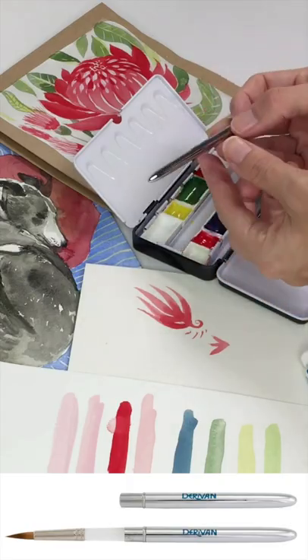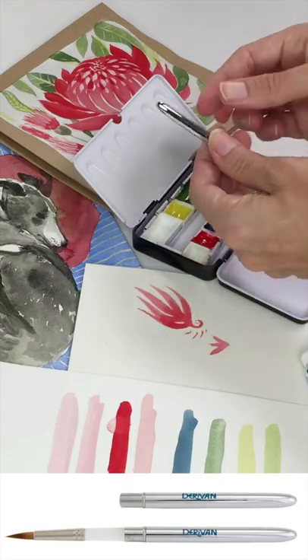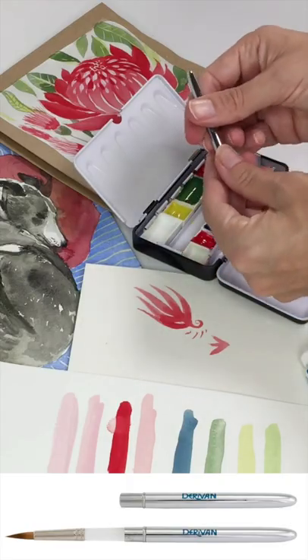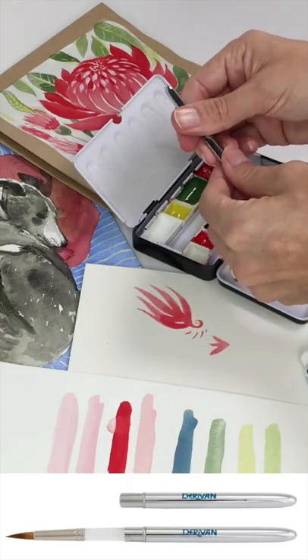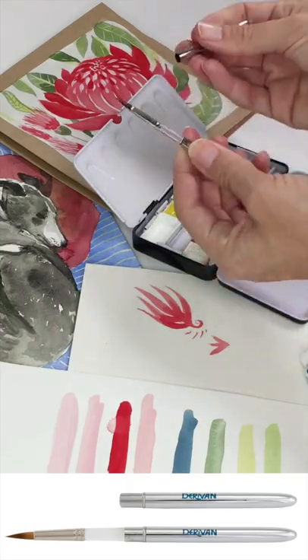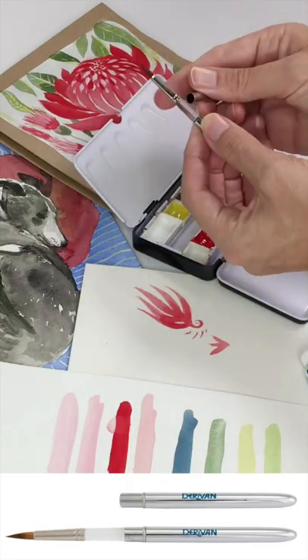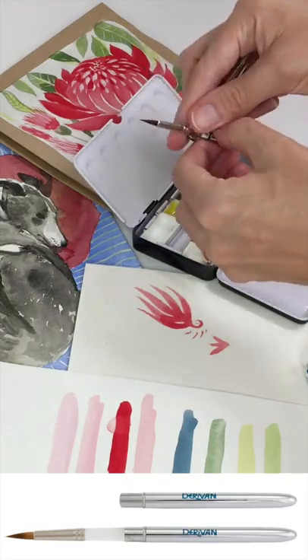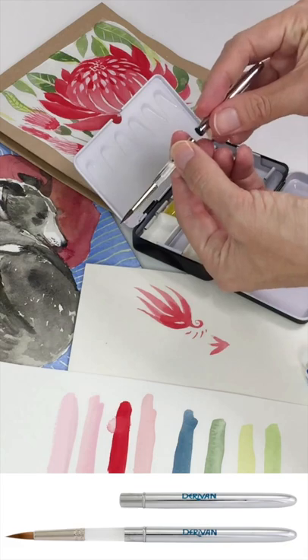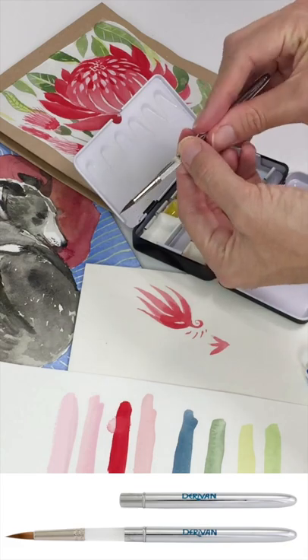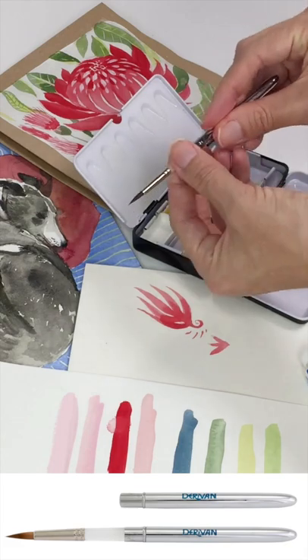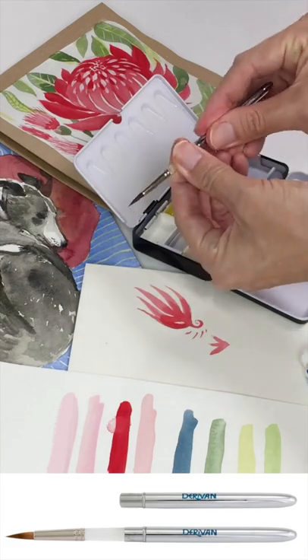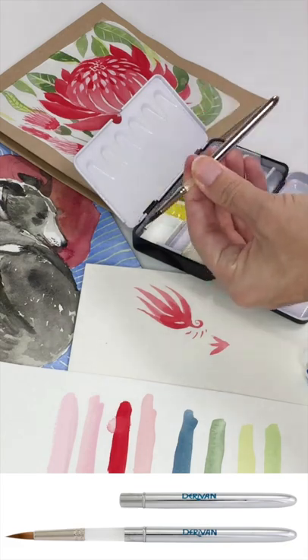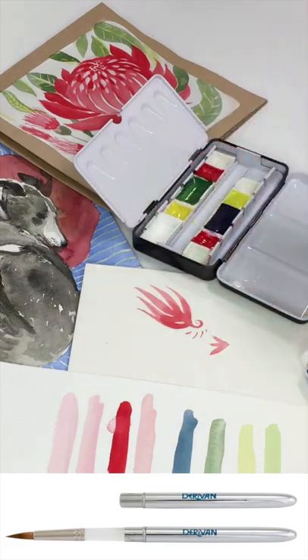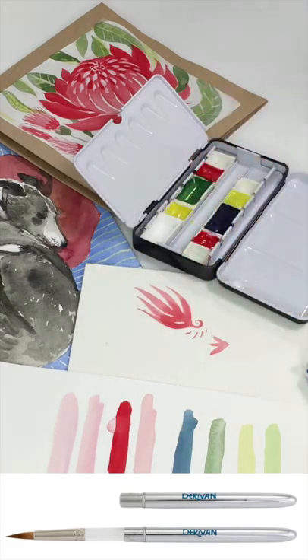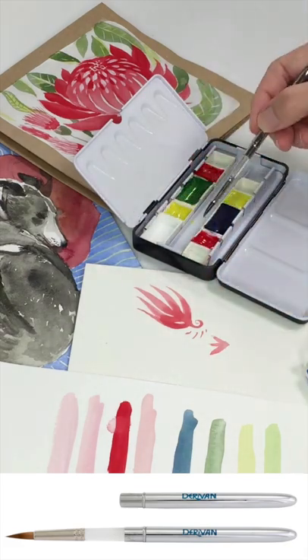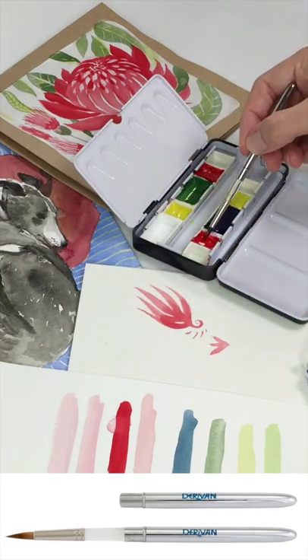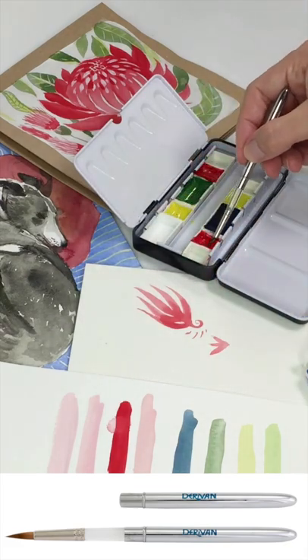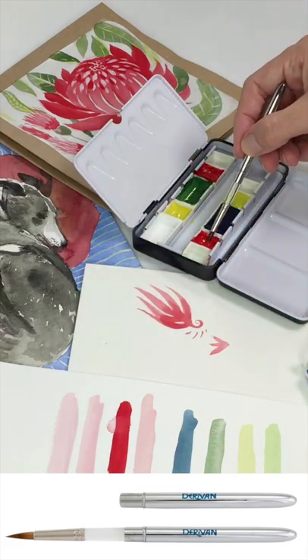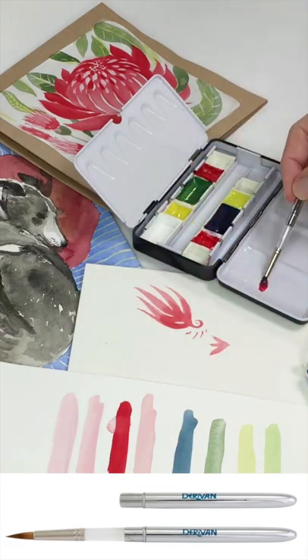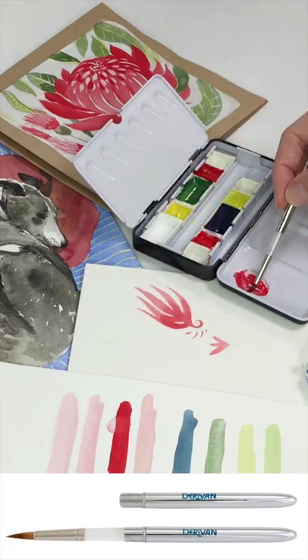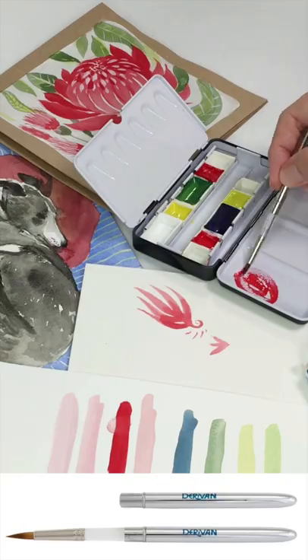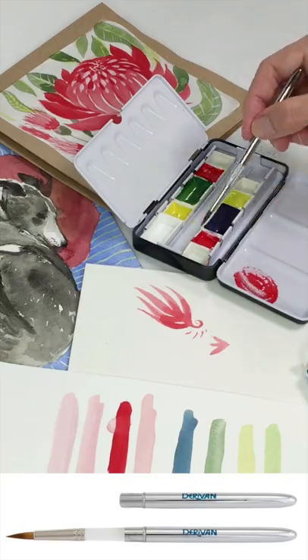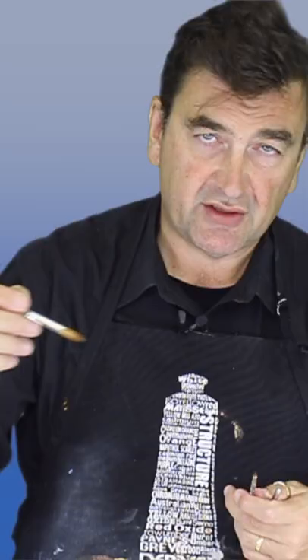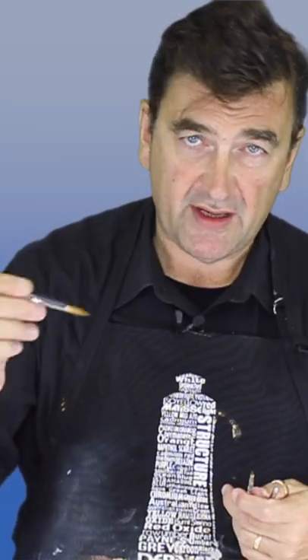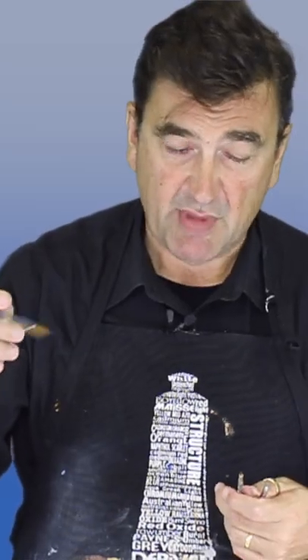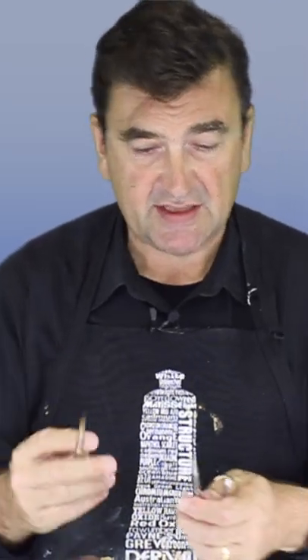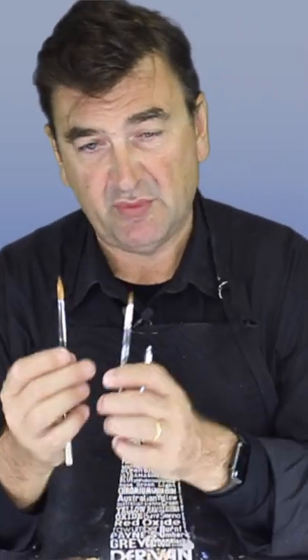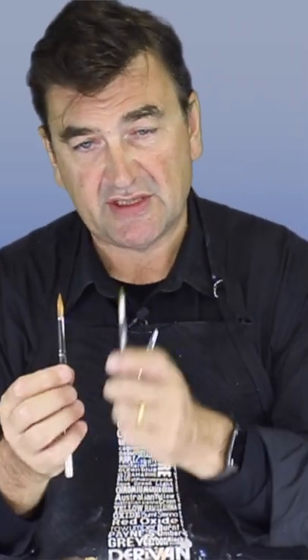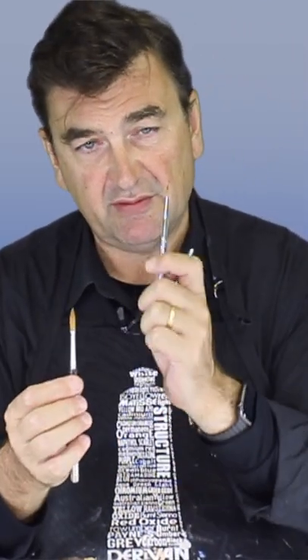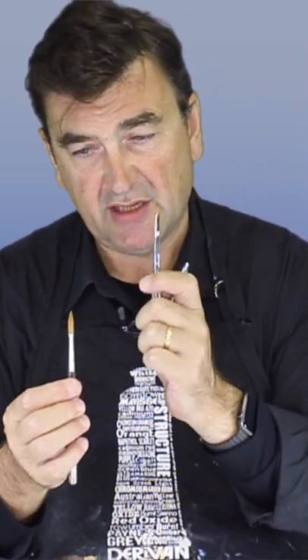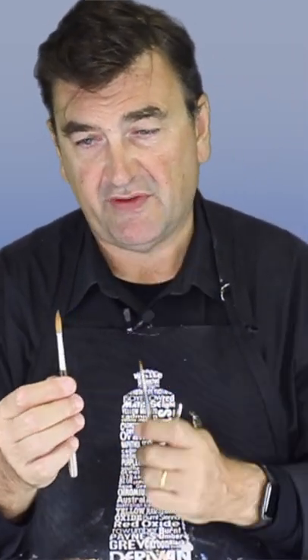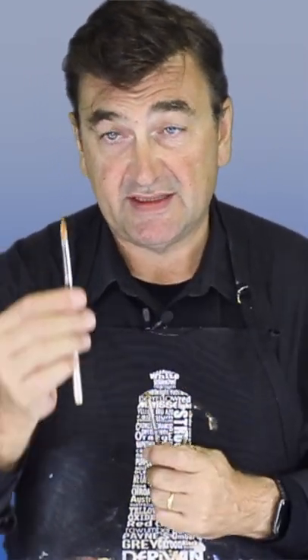The next step after that, you need a brush. We've got these travel brushes, which are really user-friendly because they've got quite nice balance to them. We've got two of them — quite fine detail.